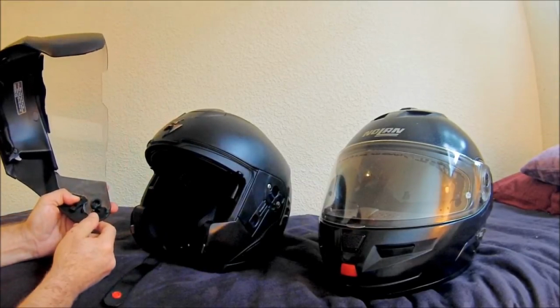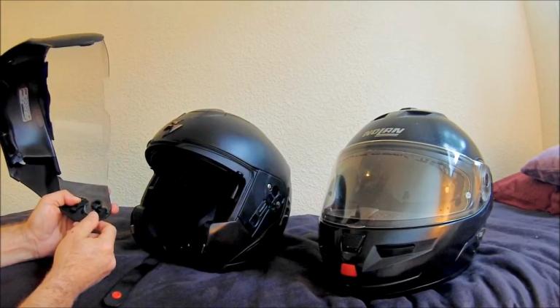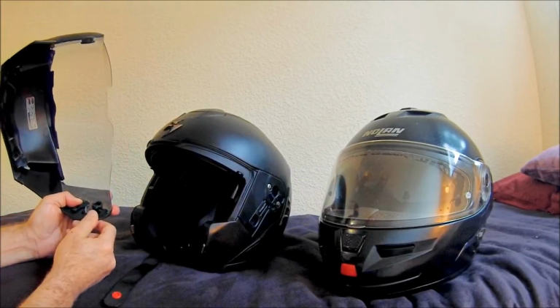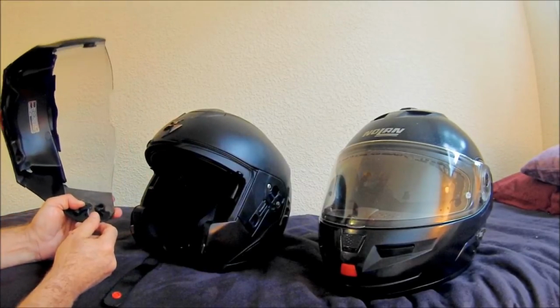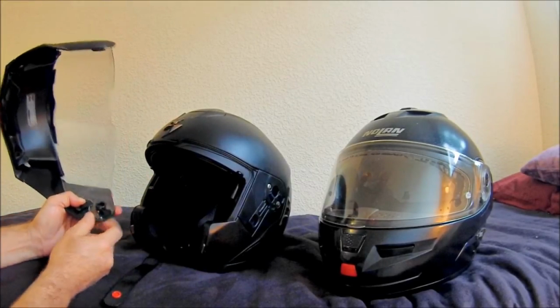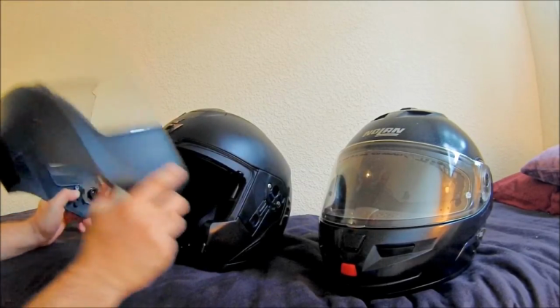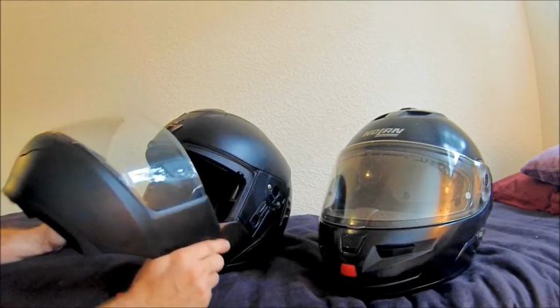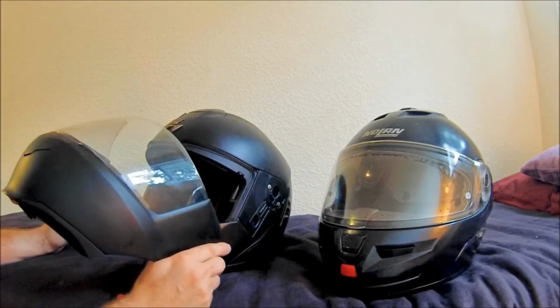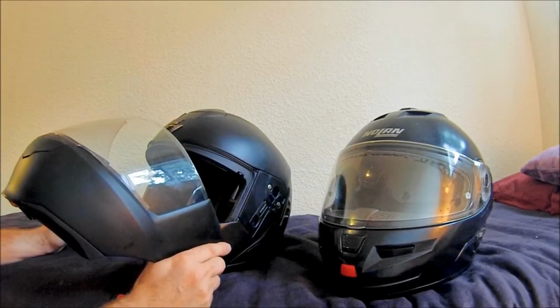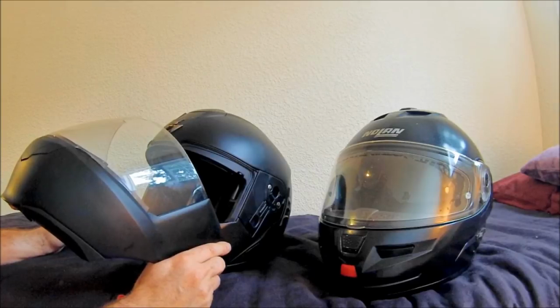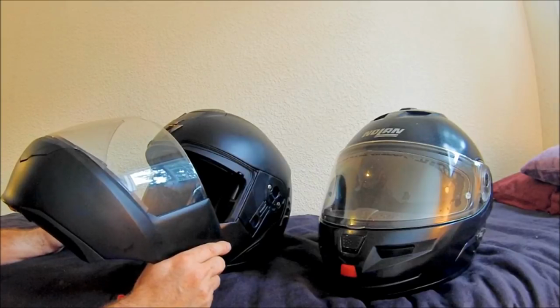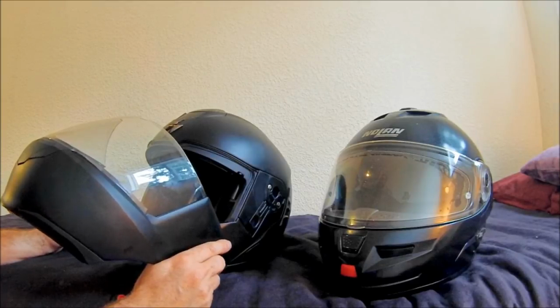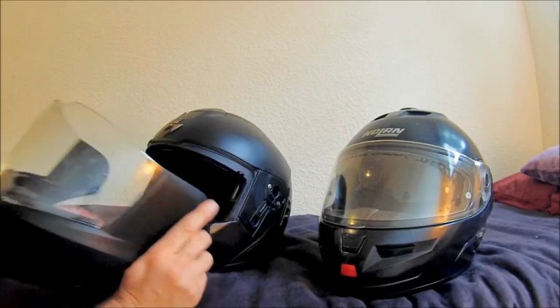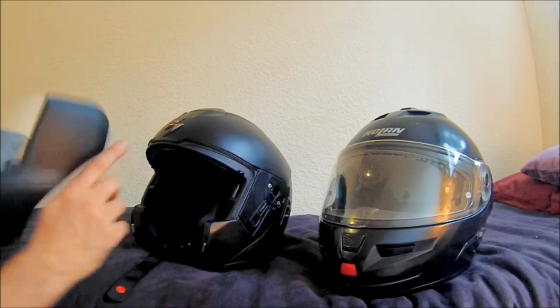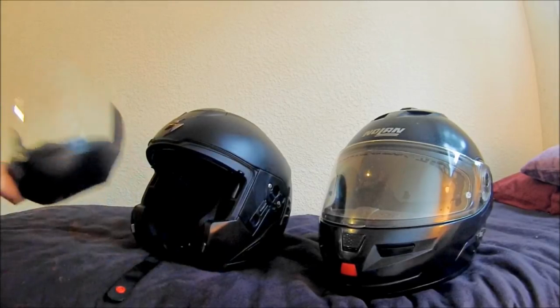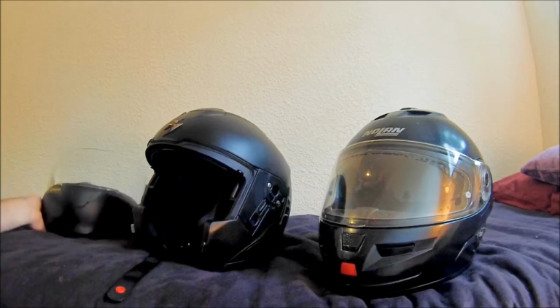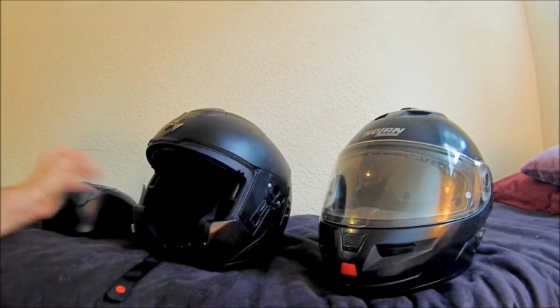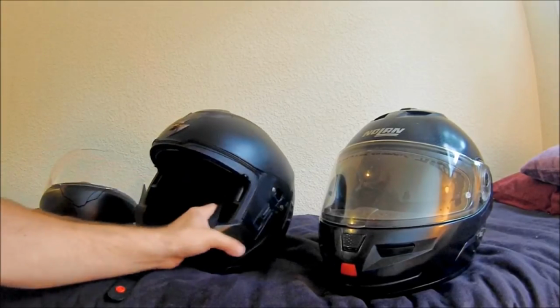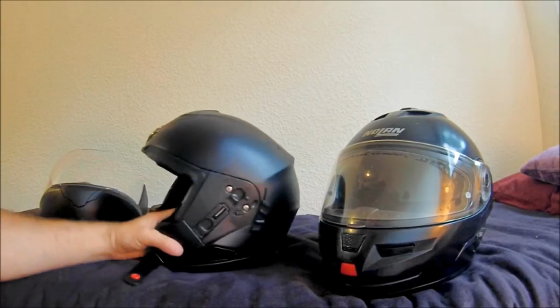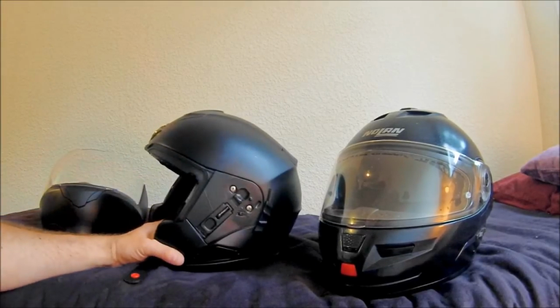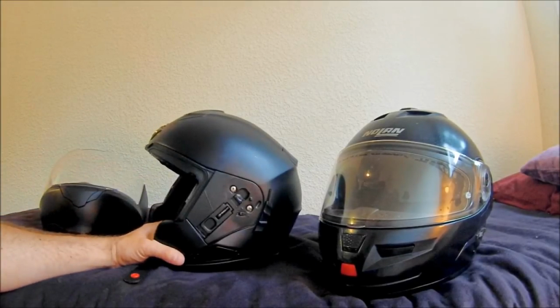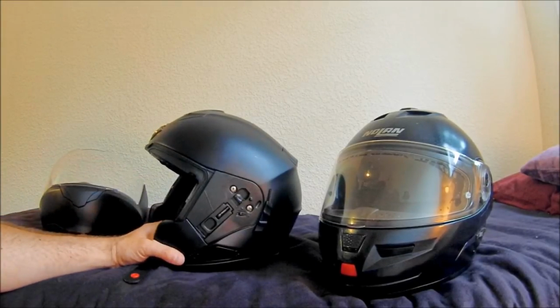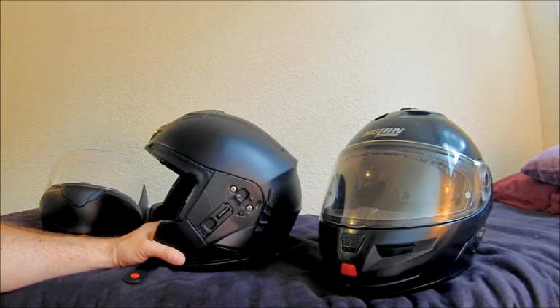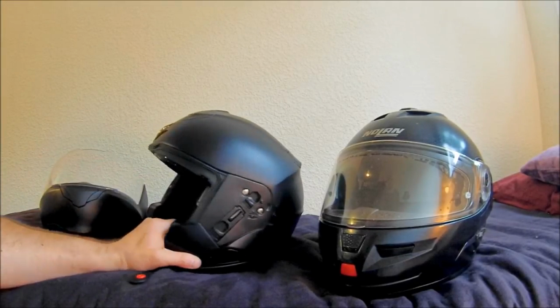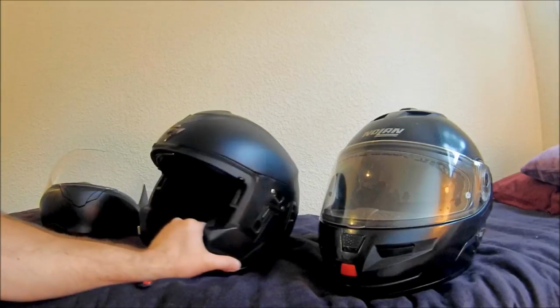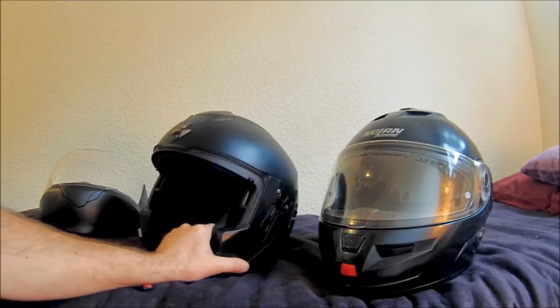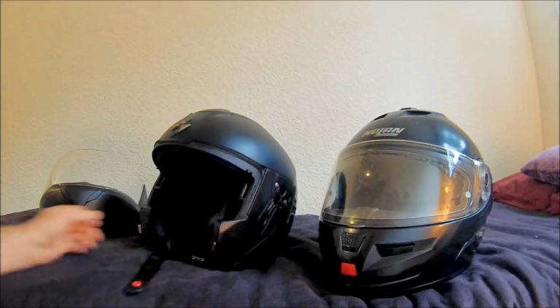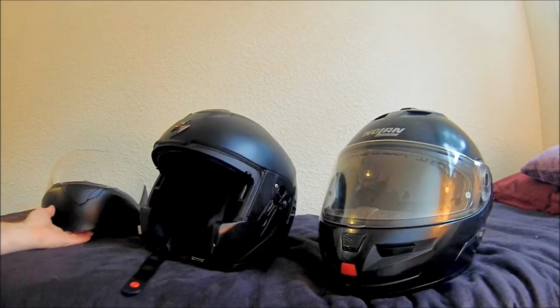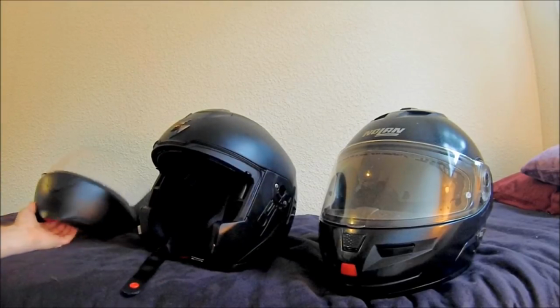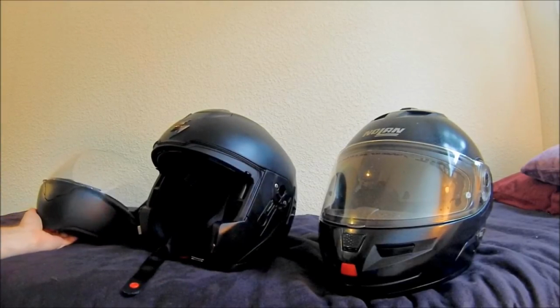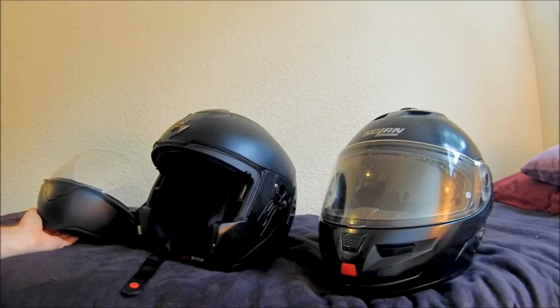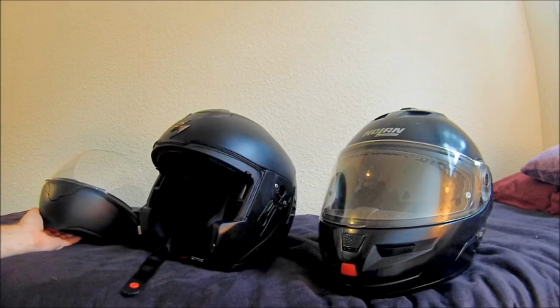Both helmets are friendly for glasses. If I'd have known about just how flimsy that chin mechanism is, I'm actually not sure I would have bought this helmet — but if that is of no concern to you...